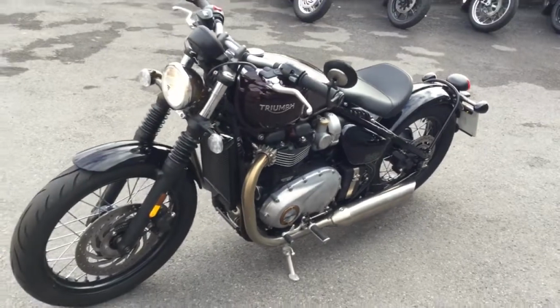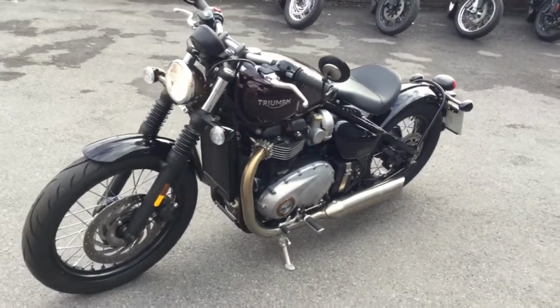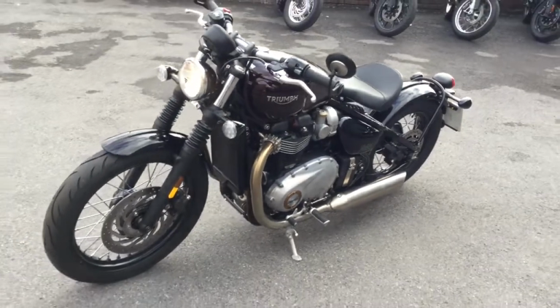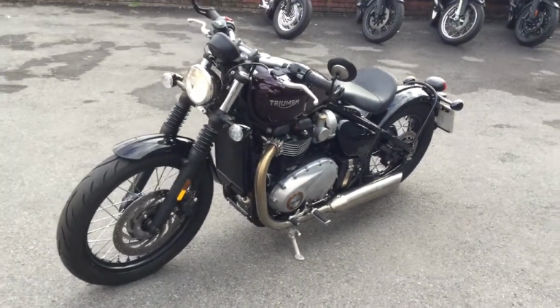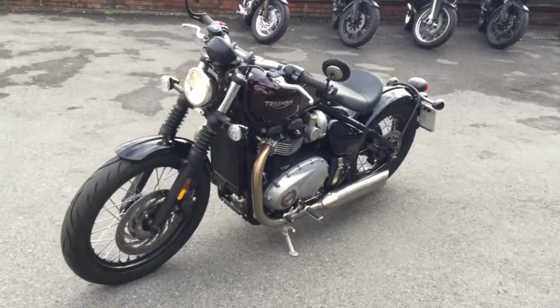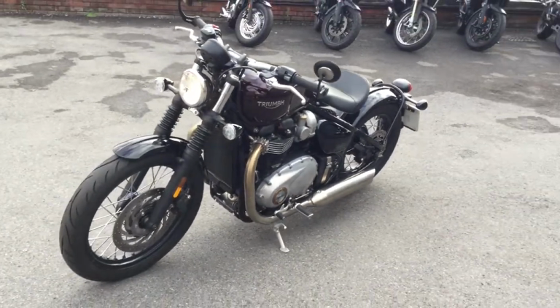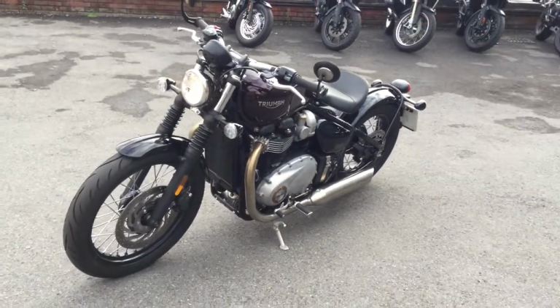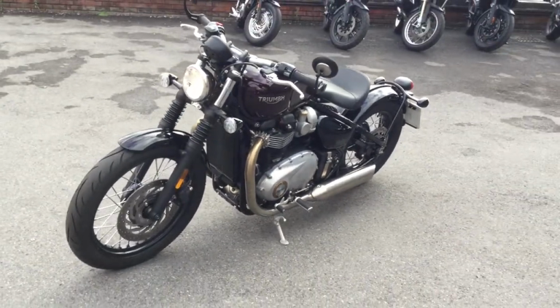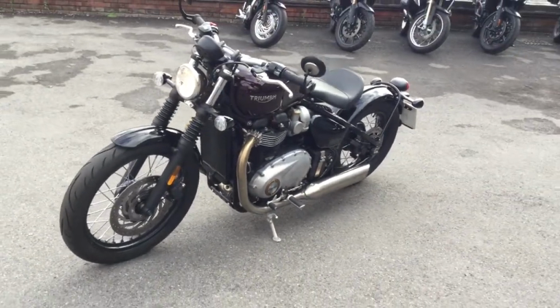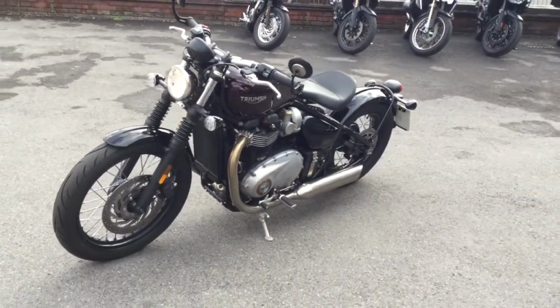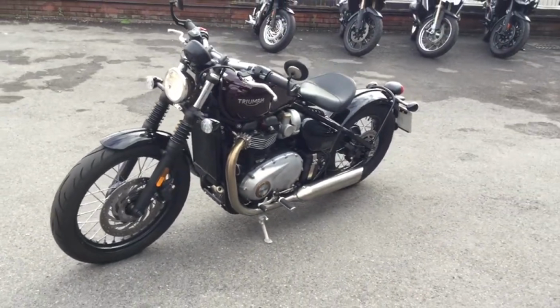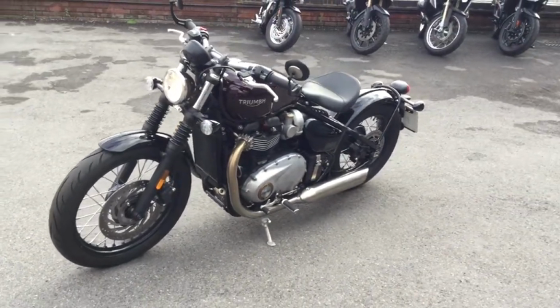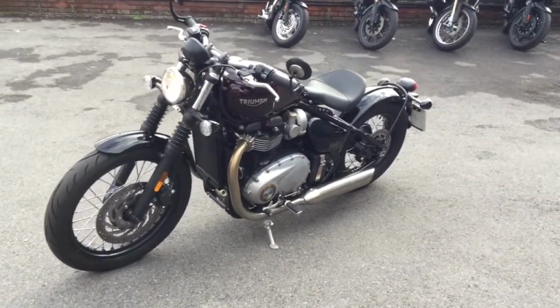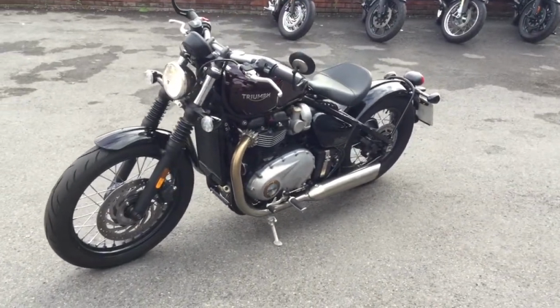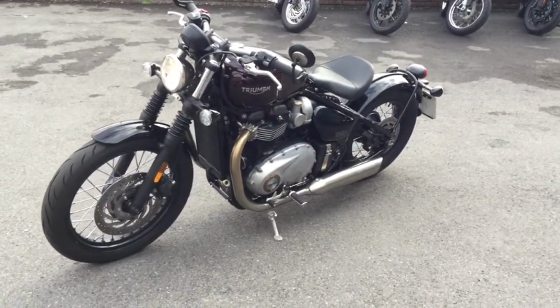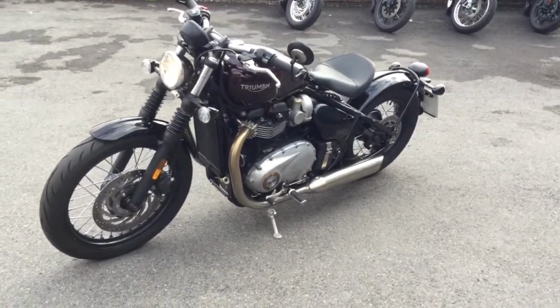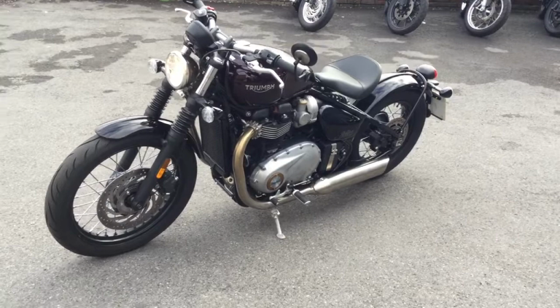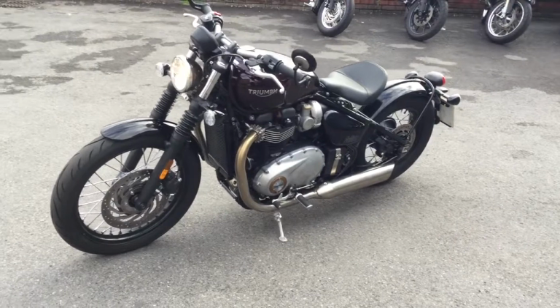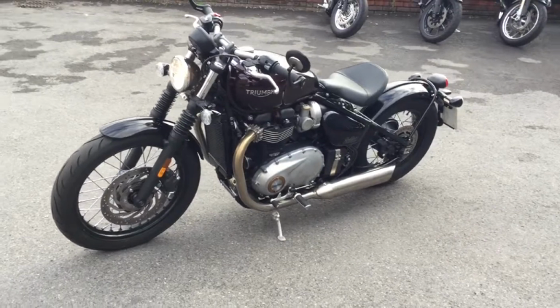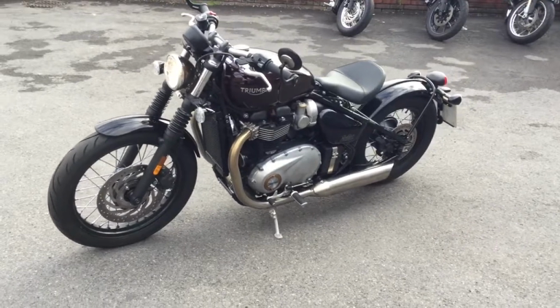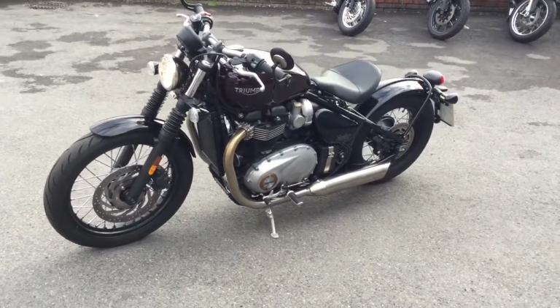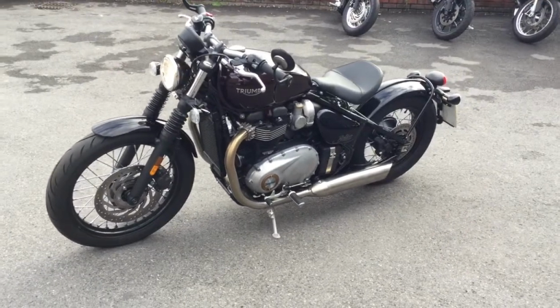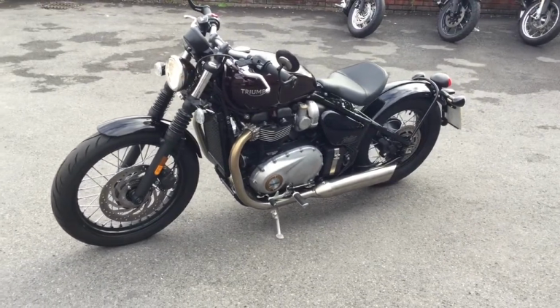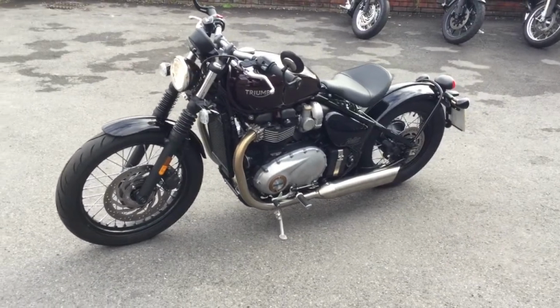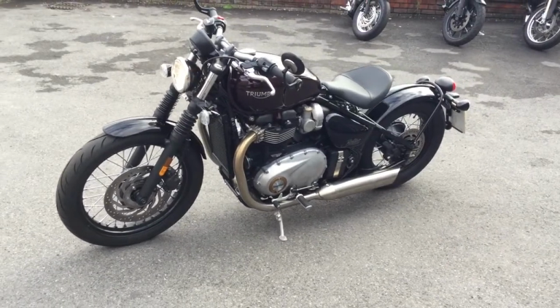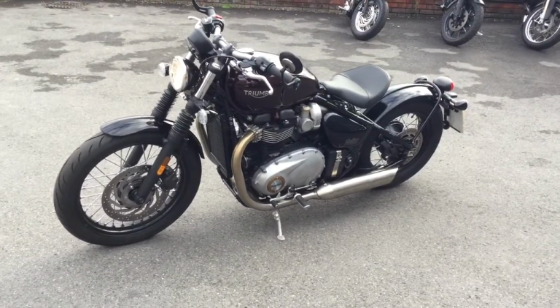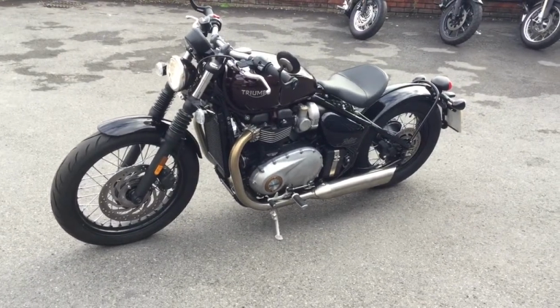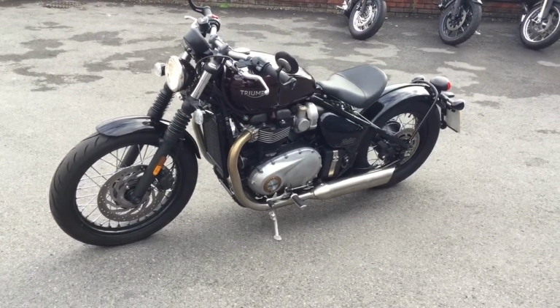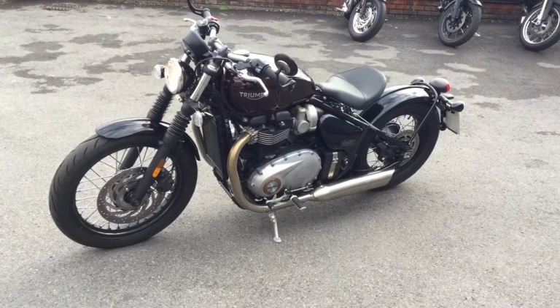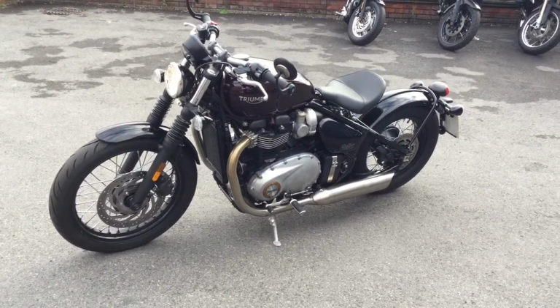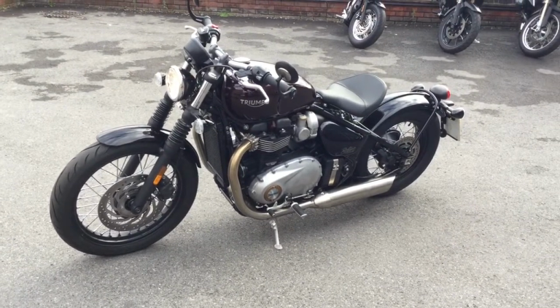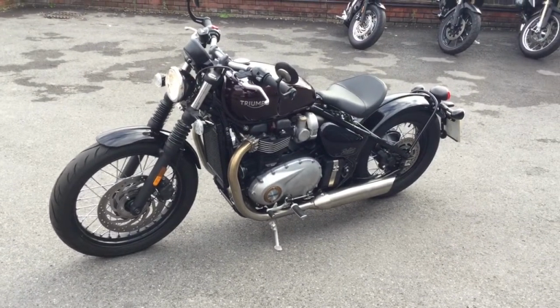I love the Triumph Bobber. It's an amazing engine — it pulls like a train, it really does. So if you're interested in this, give us a call or enquire through the website, Cheltenham Triumph.